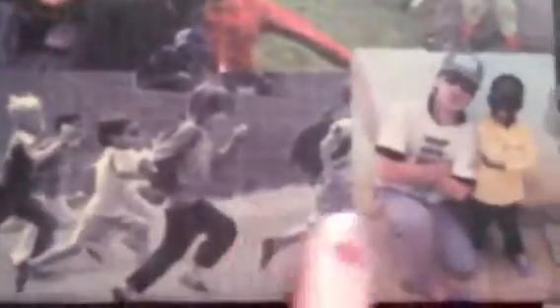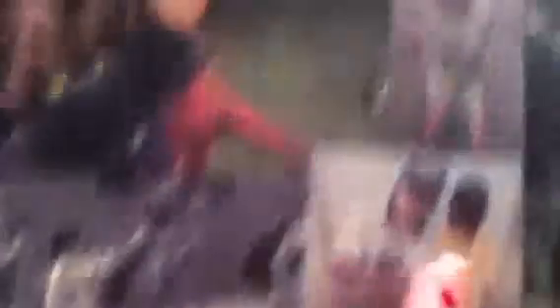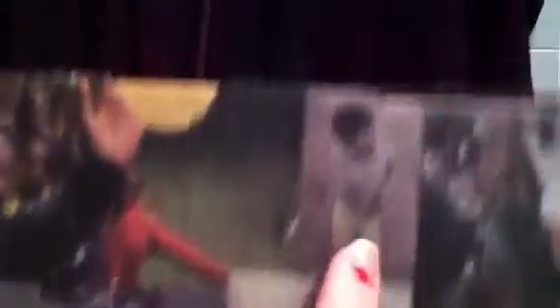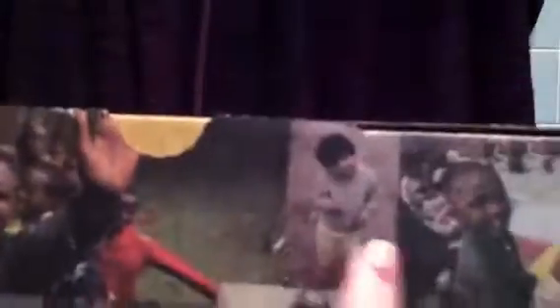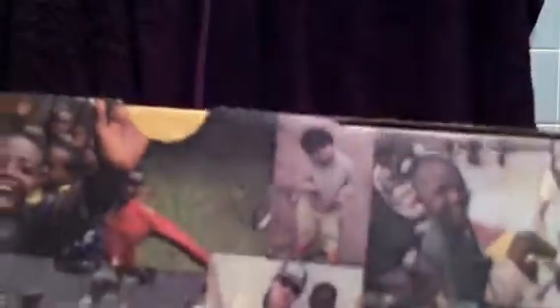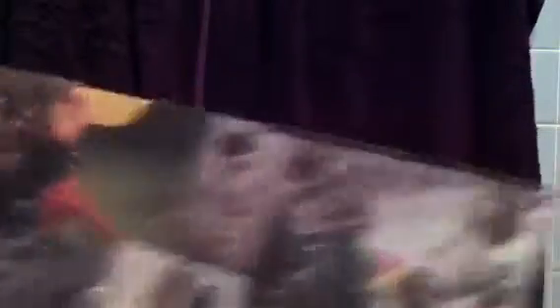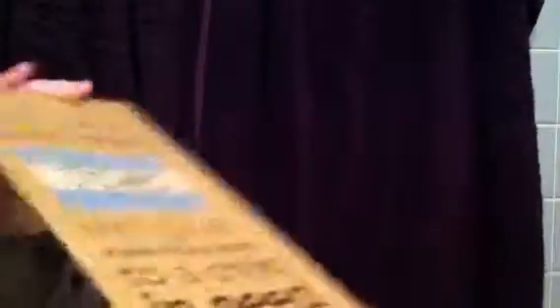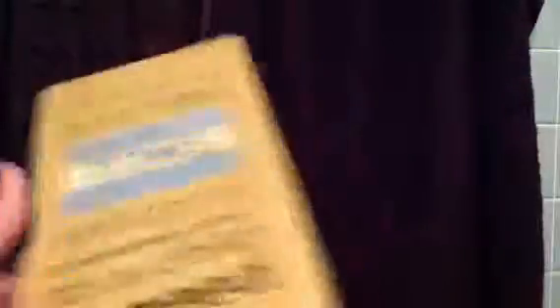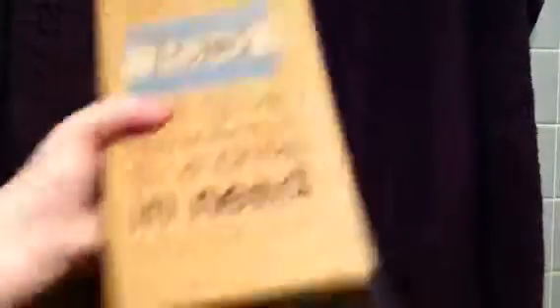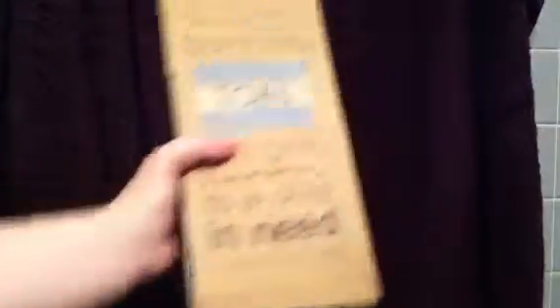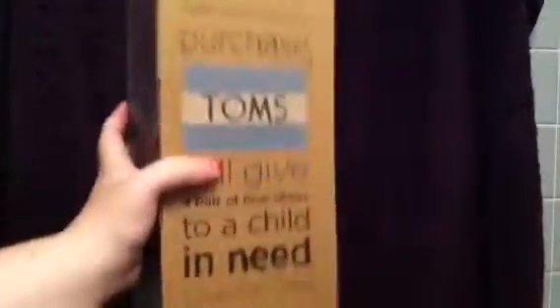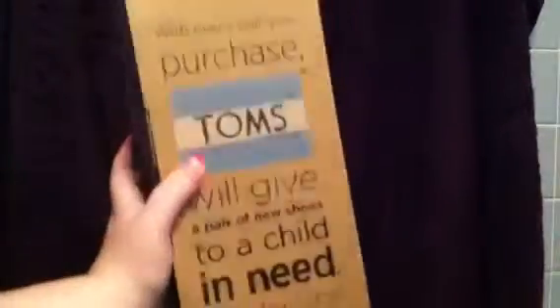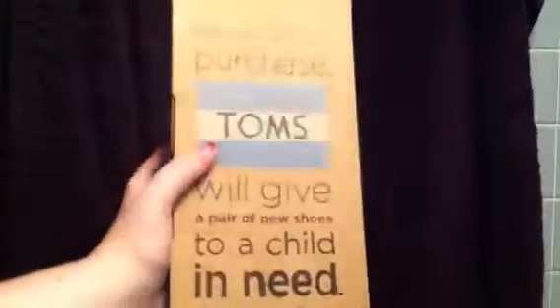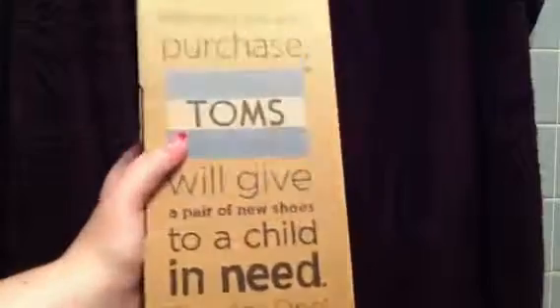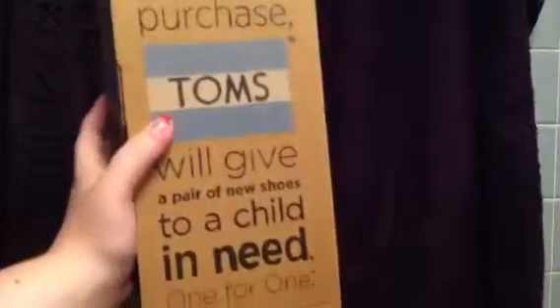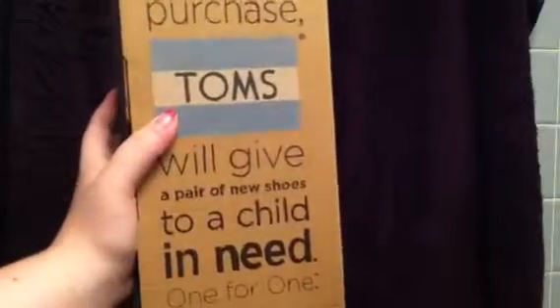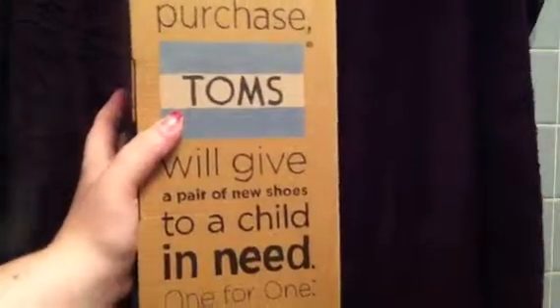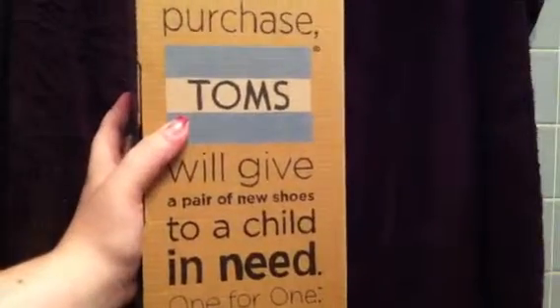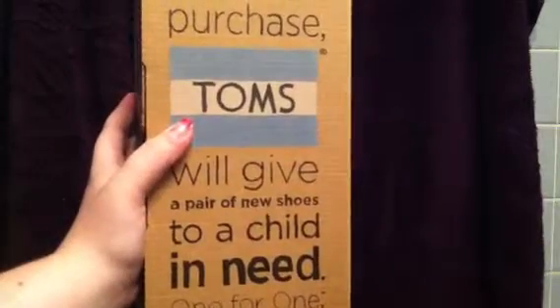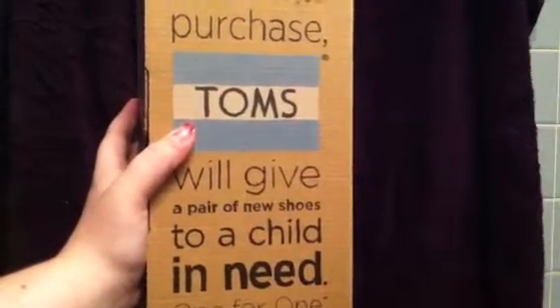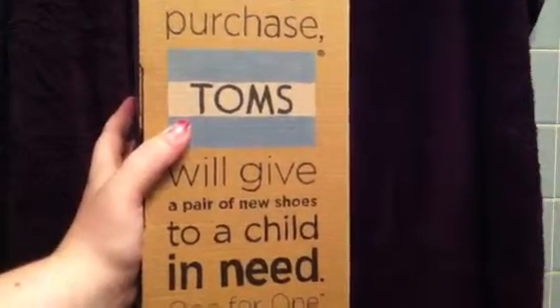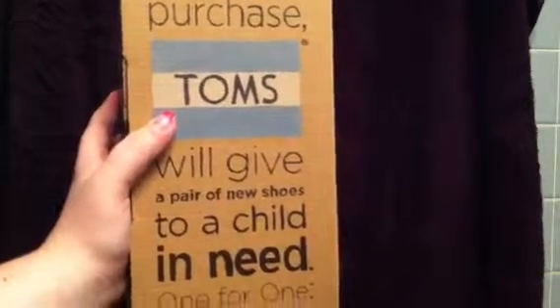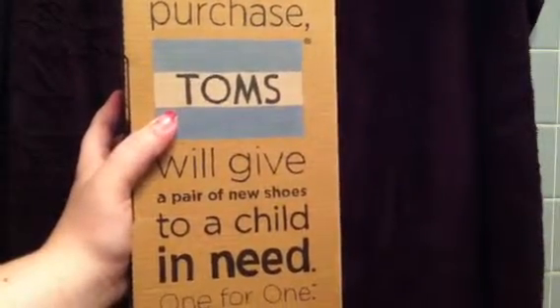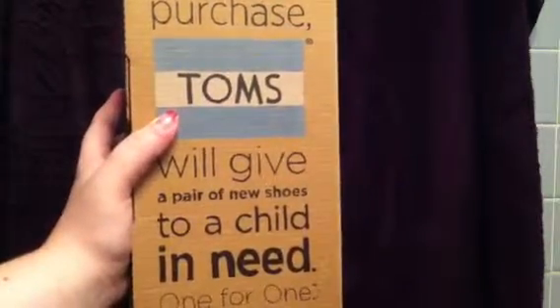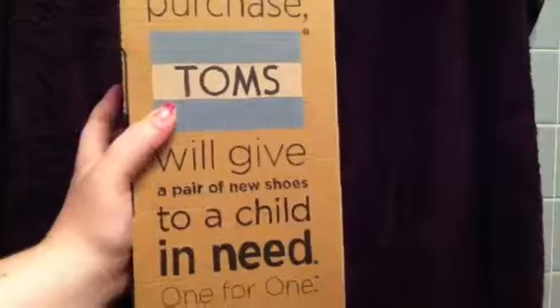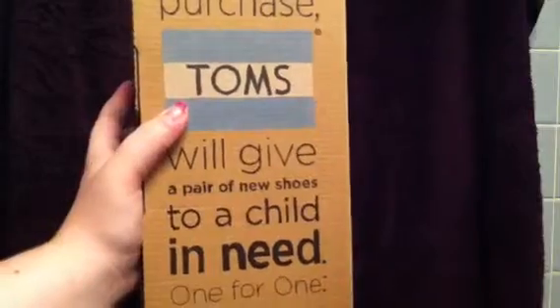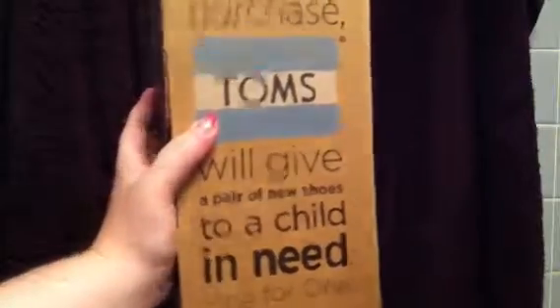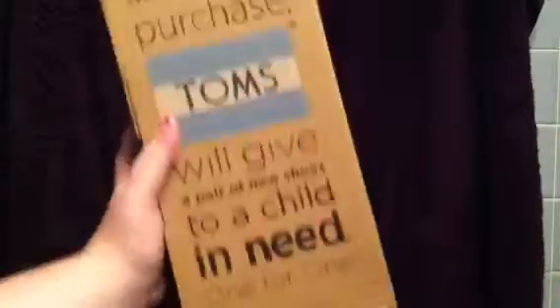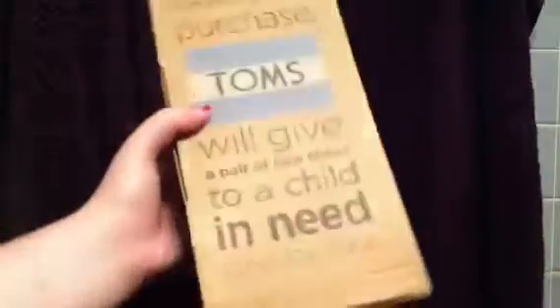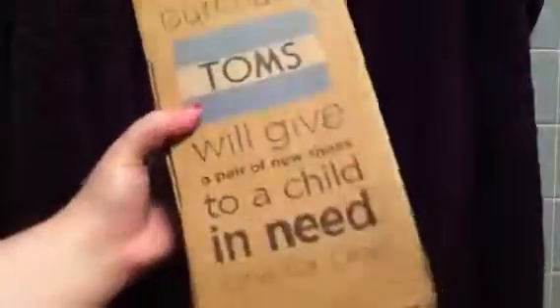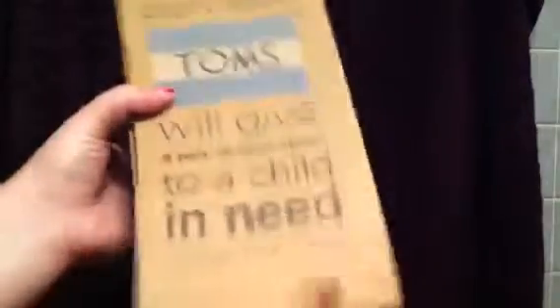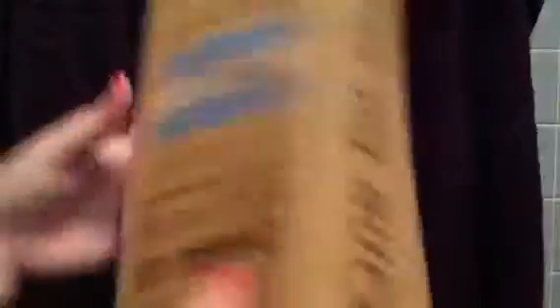I see all the people with their shoes — they're running and playing and stuff. I thought it was really cool that just by getting these shoes, you give a child who maybe couldn't go to school because they didn't have shoes, or got infections in their feet, a pair of shoes. So I got them.